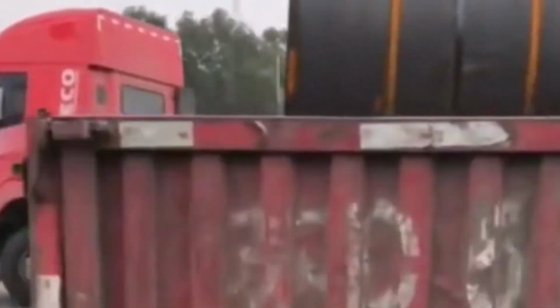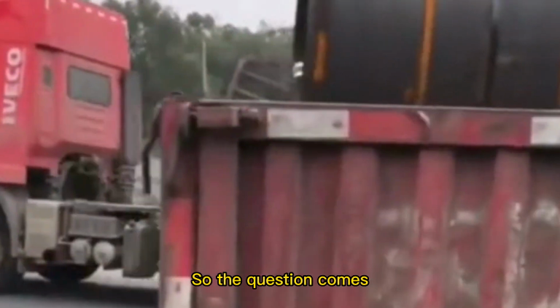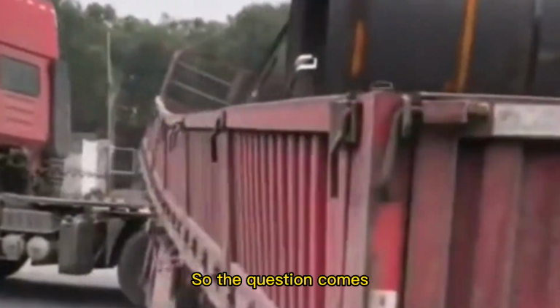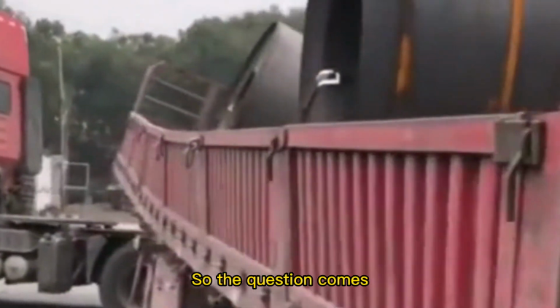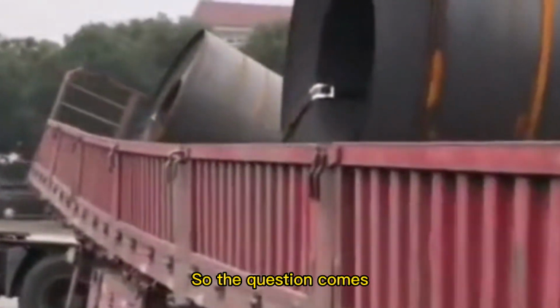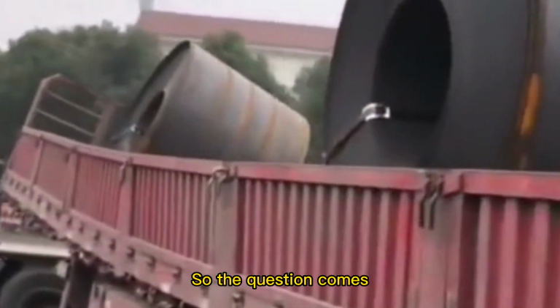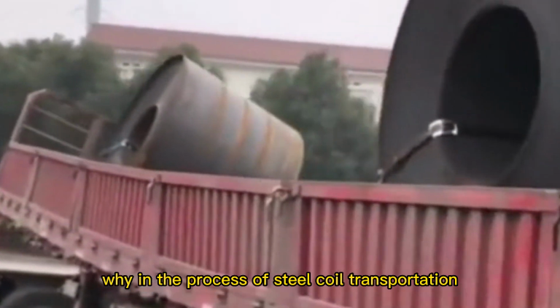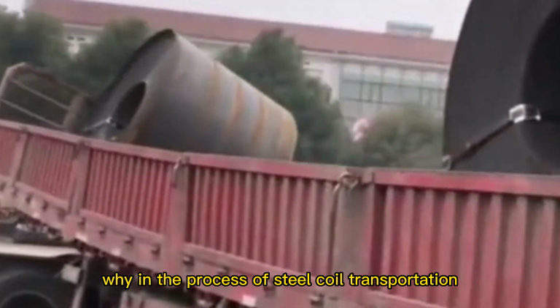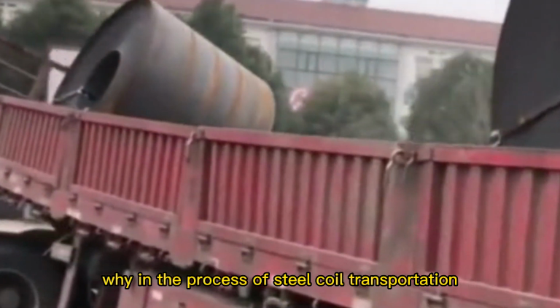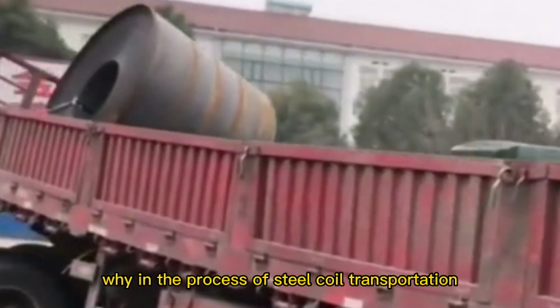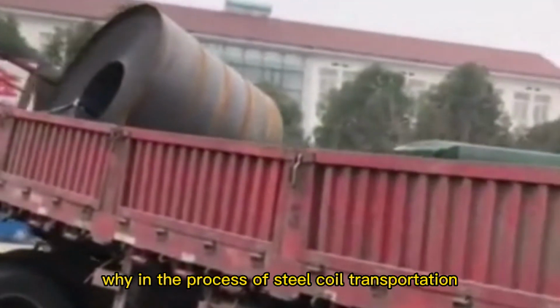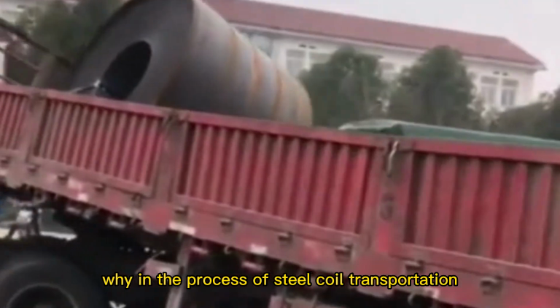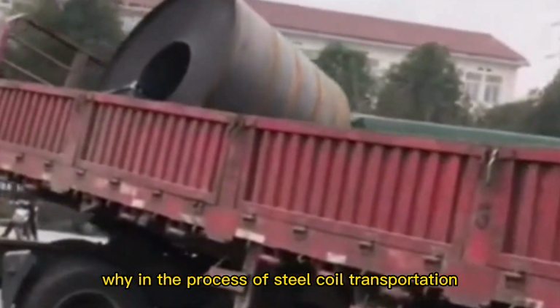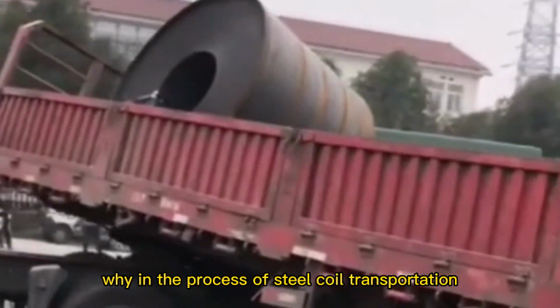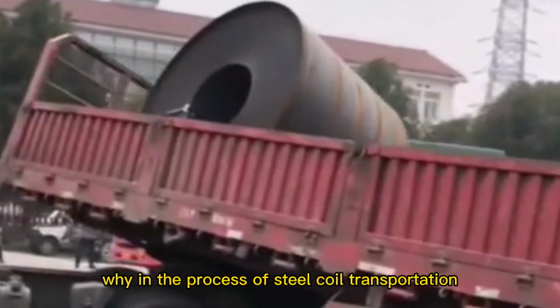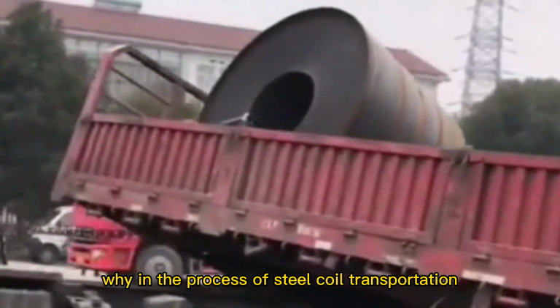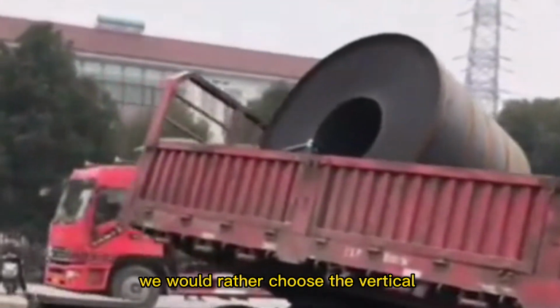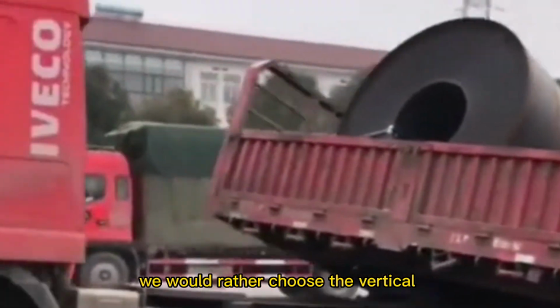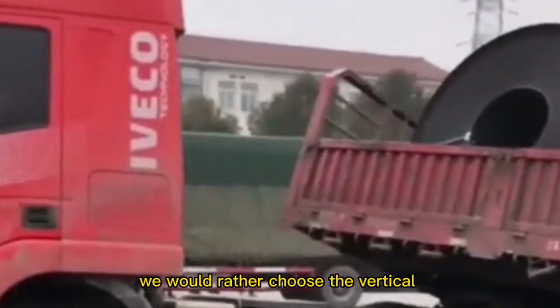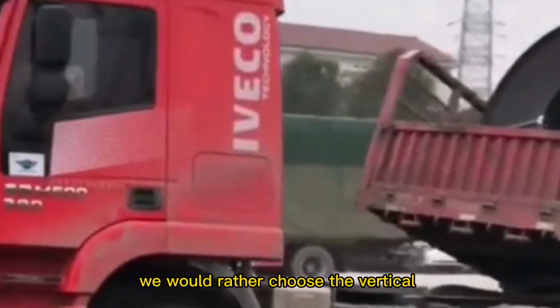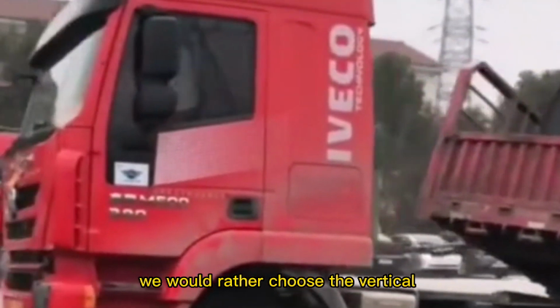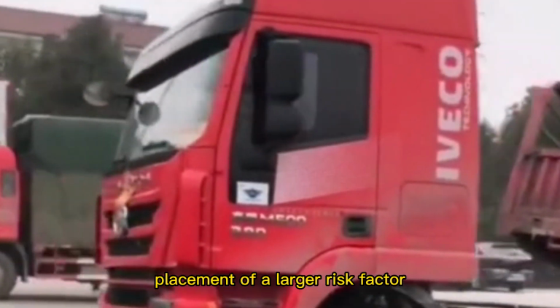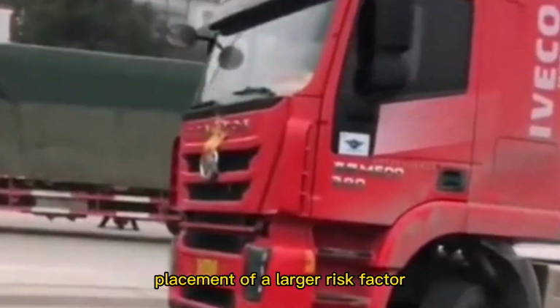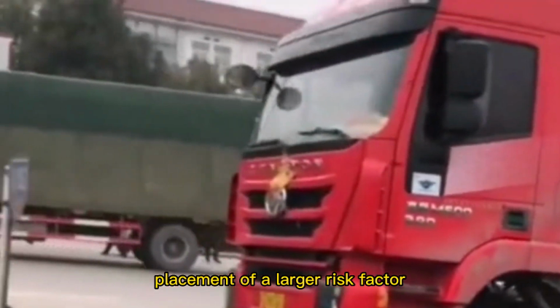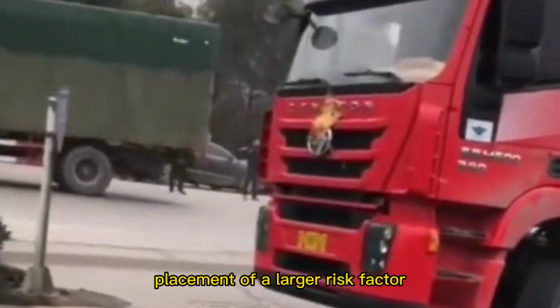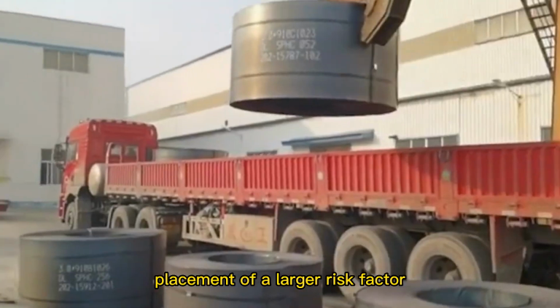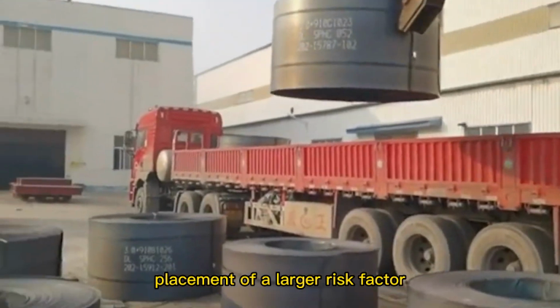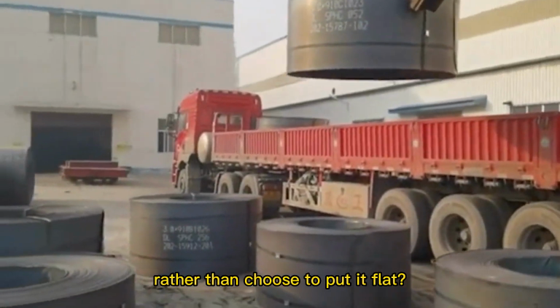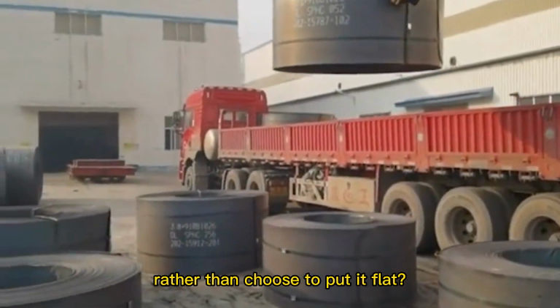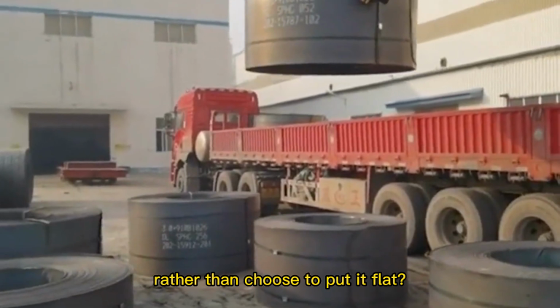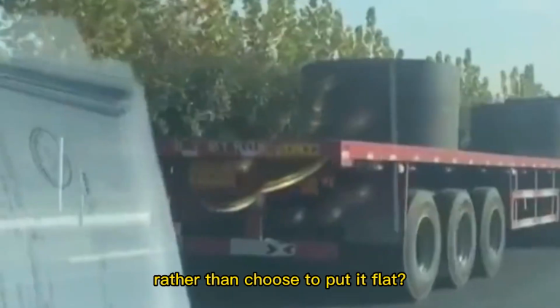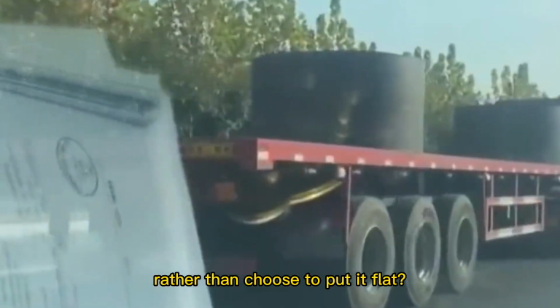So the question arises: why, during steel coil transportation, do we choose the vertical placement with its higher risk factor, rather than simply laying it flat?